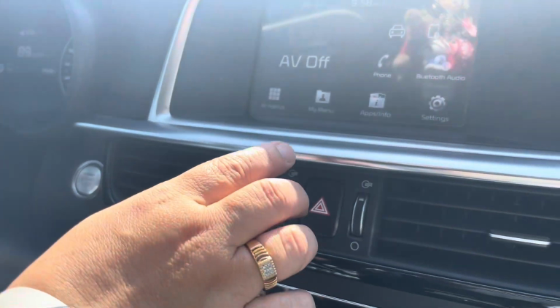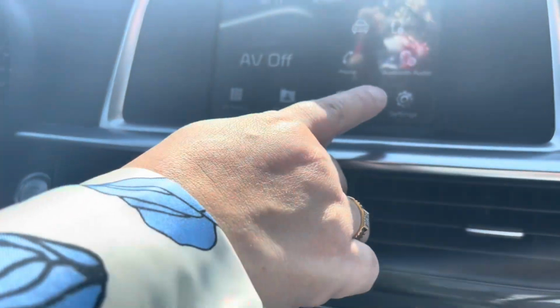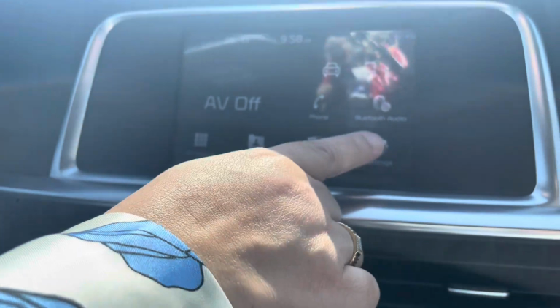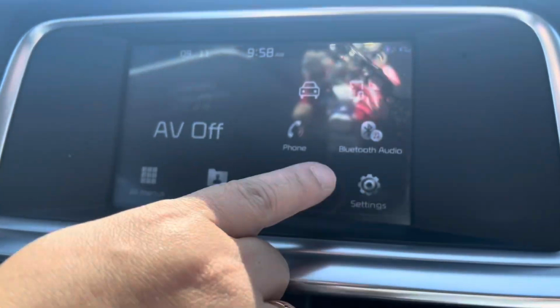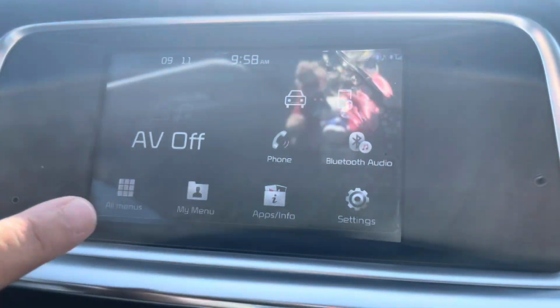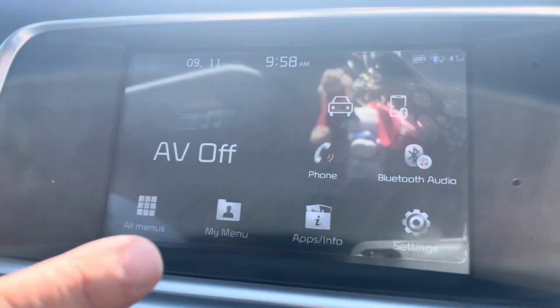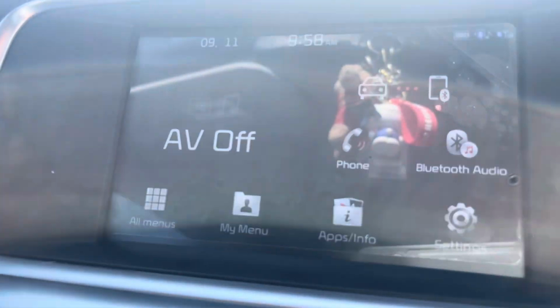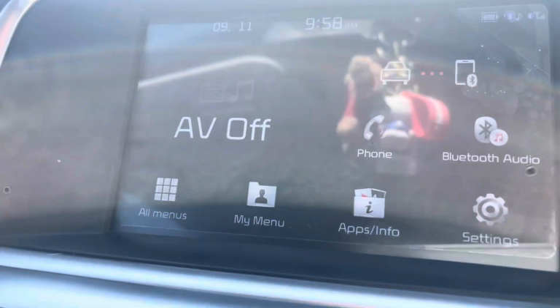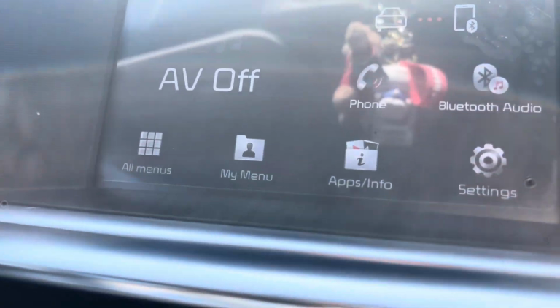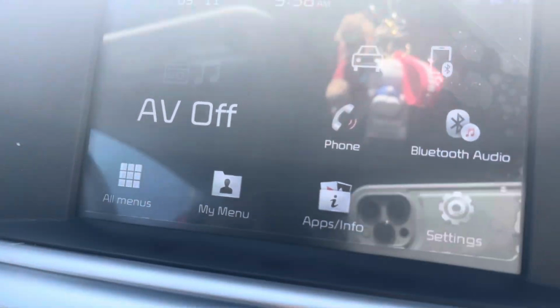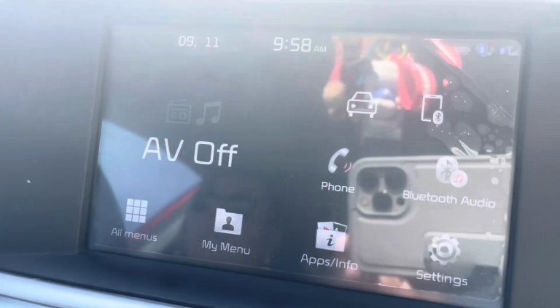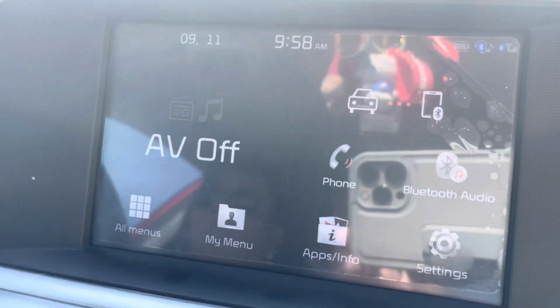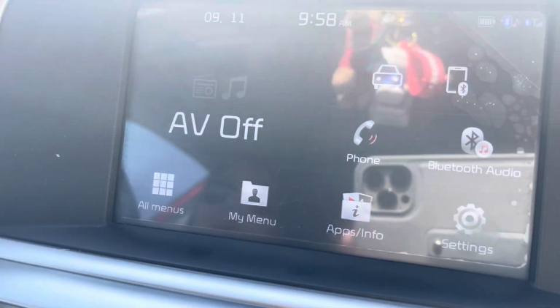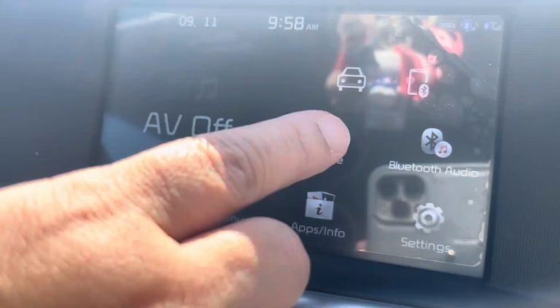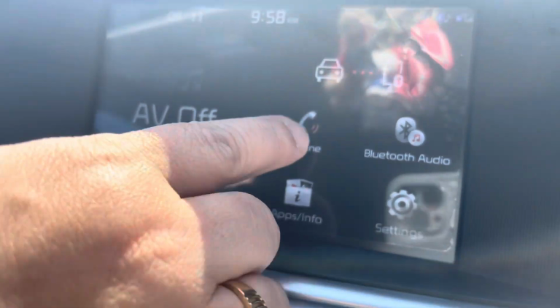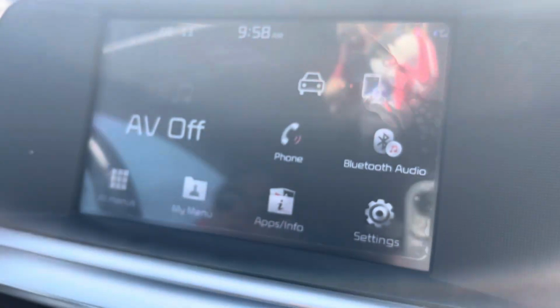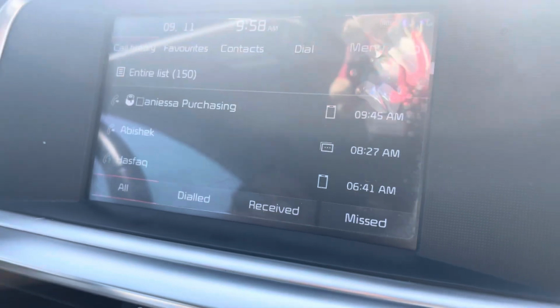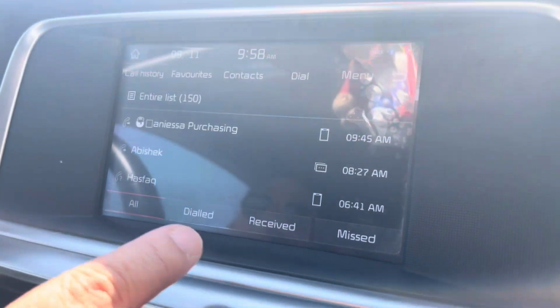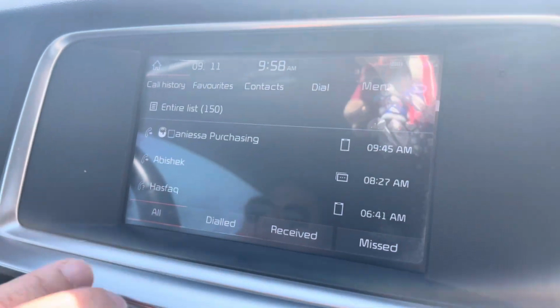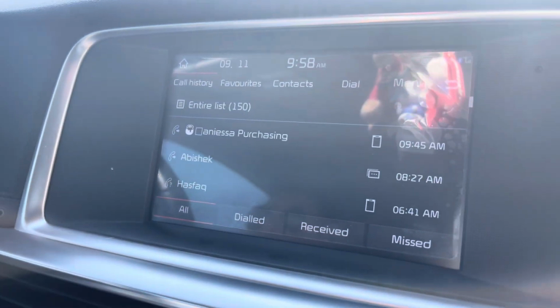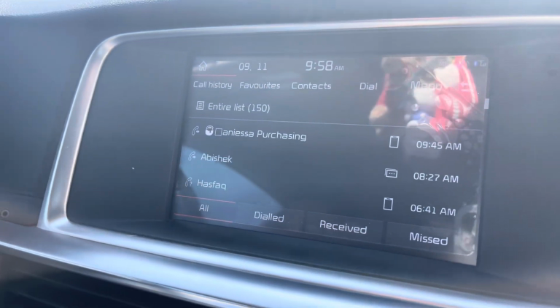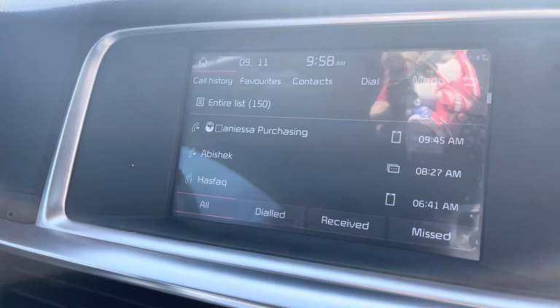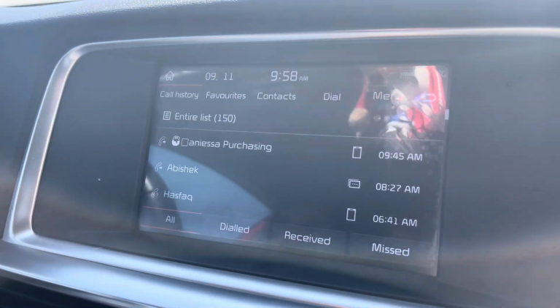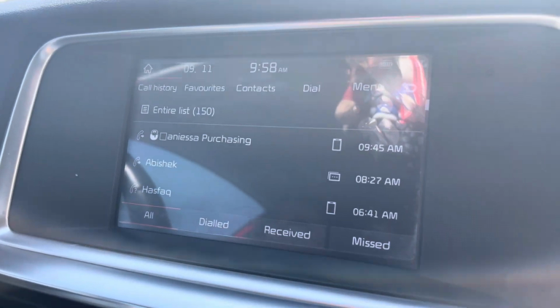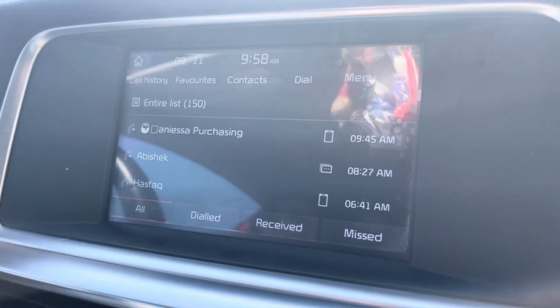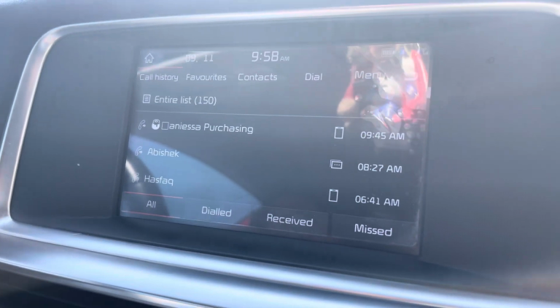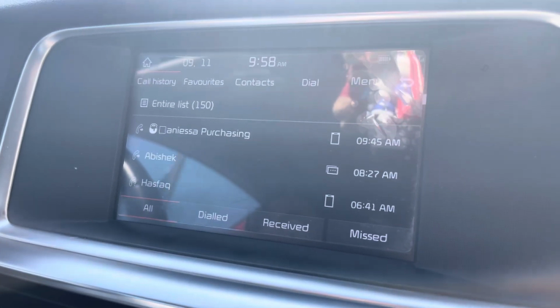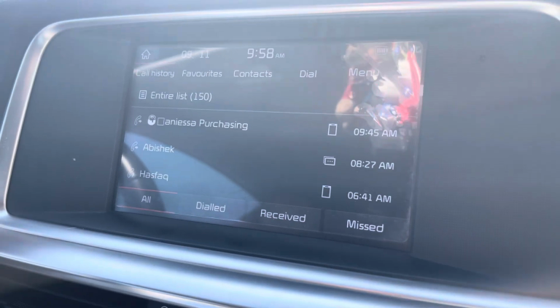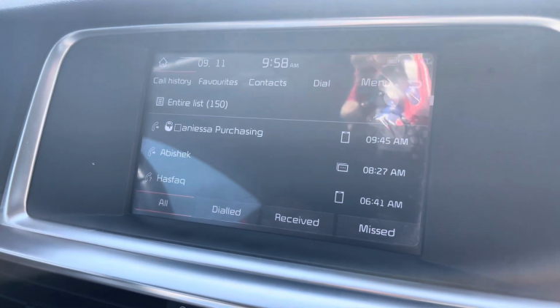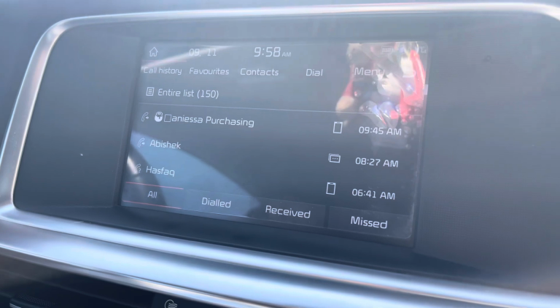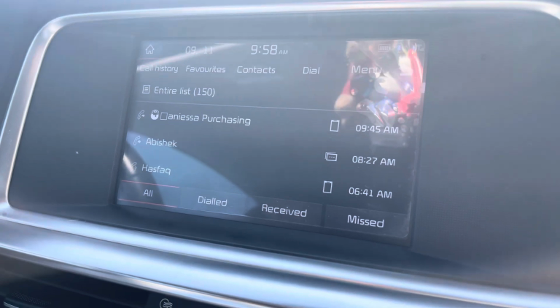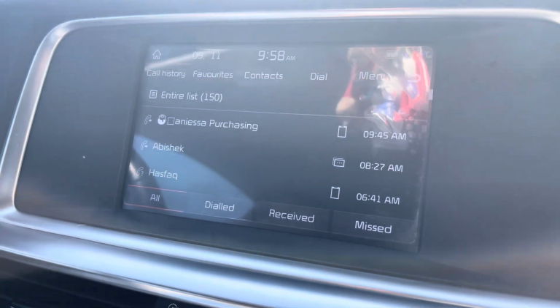I have Bluetooth audio. I also have wireless — for example, when I make a call, it connects automatically through the car. So I don't need to do anything separately — it's already connected. Really great.